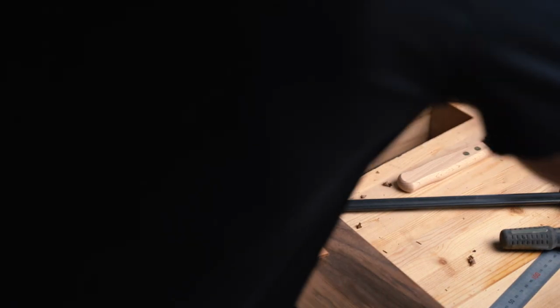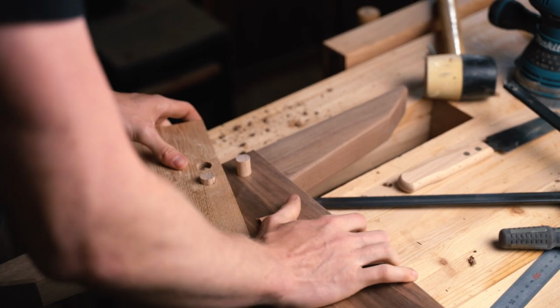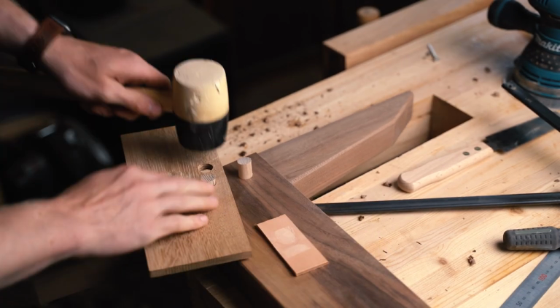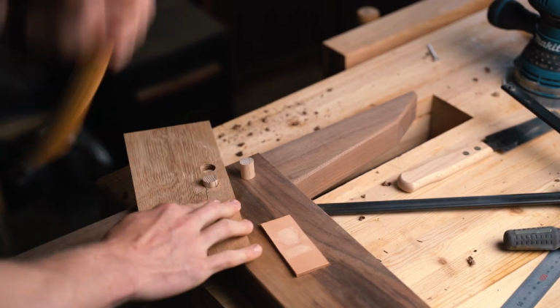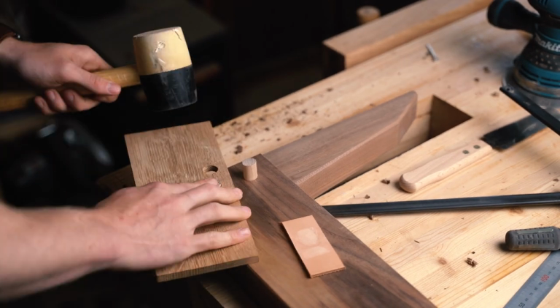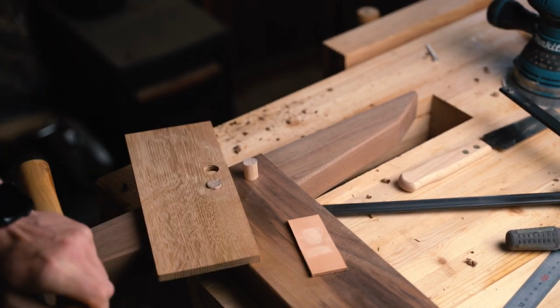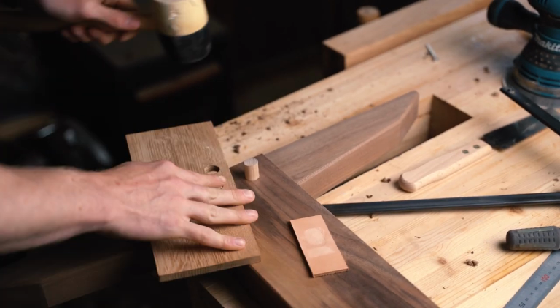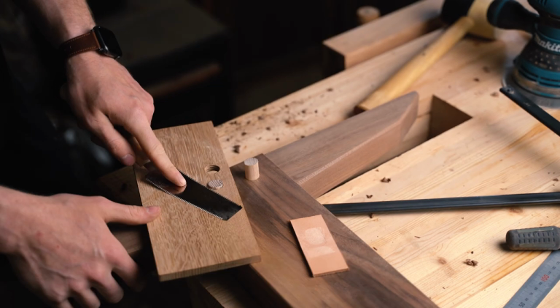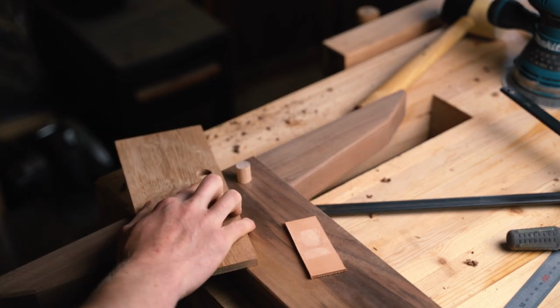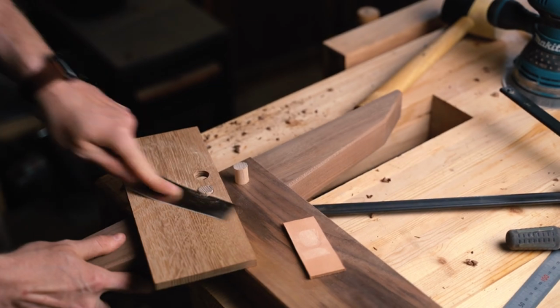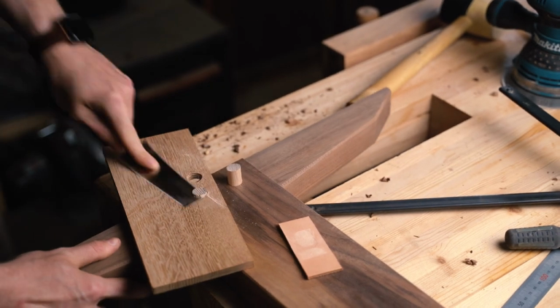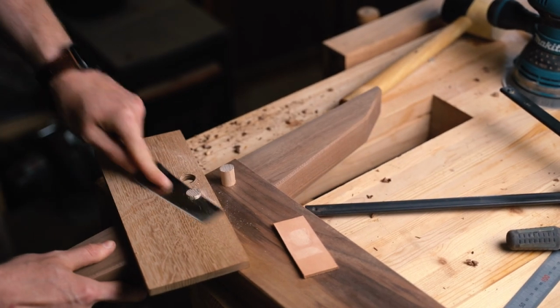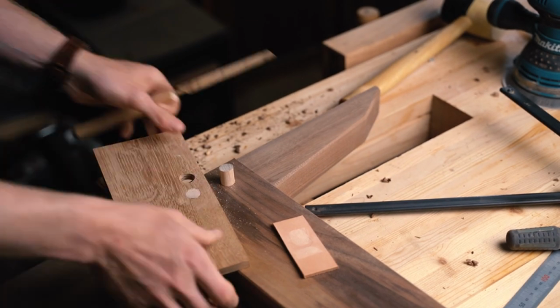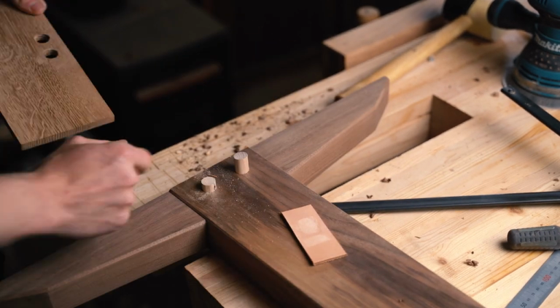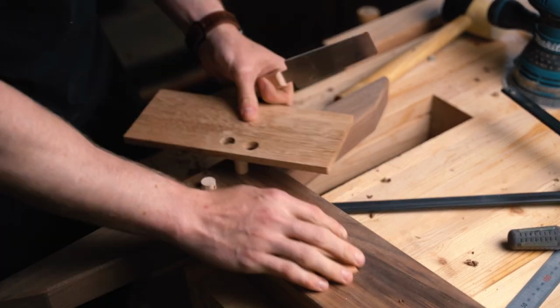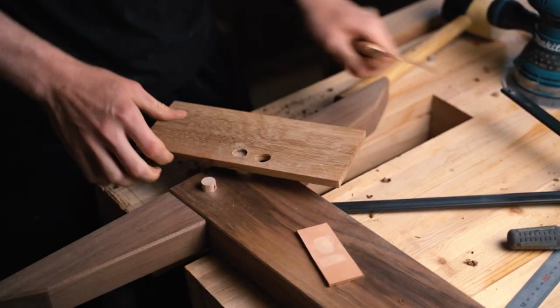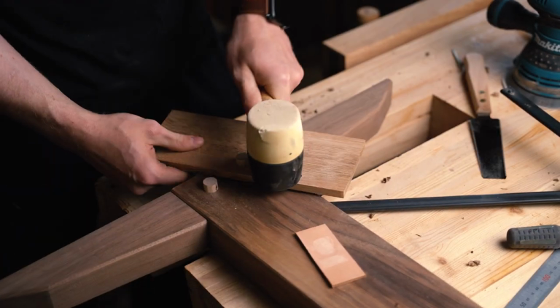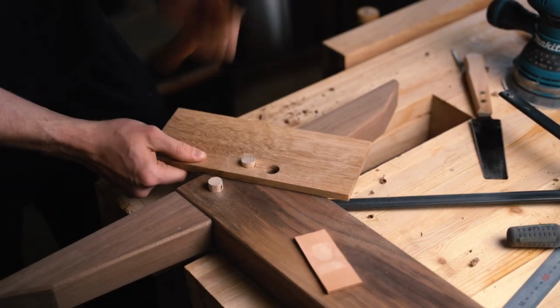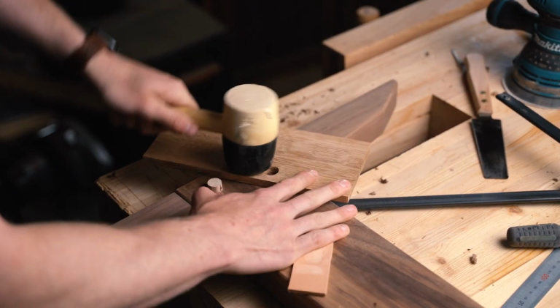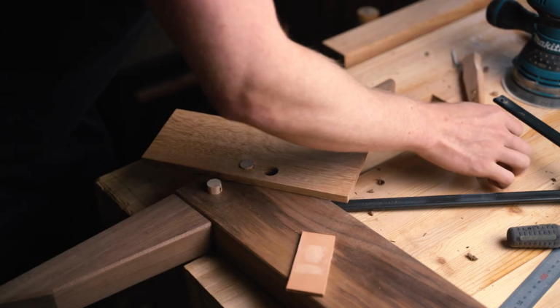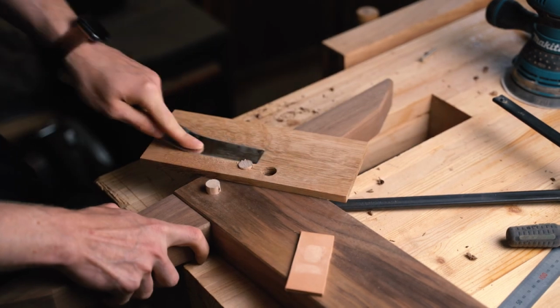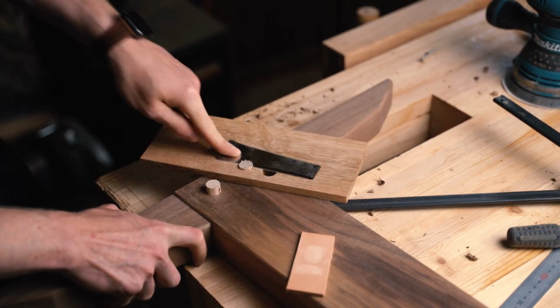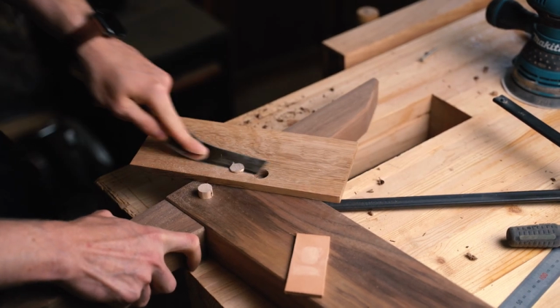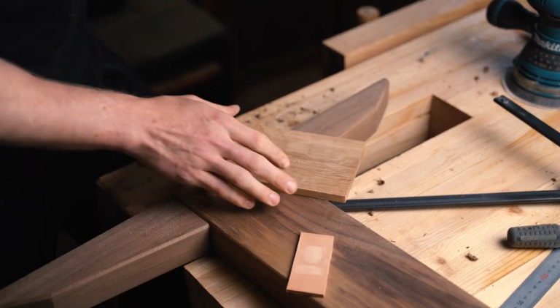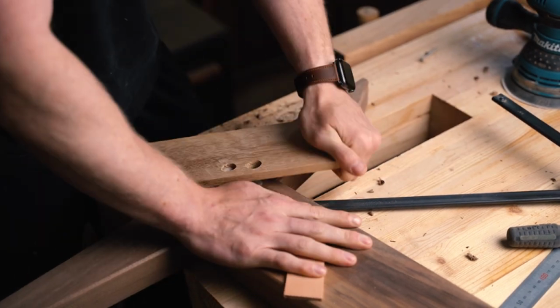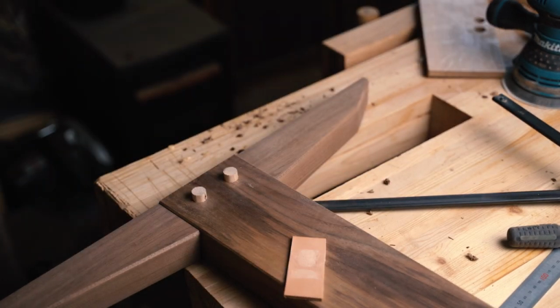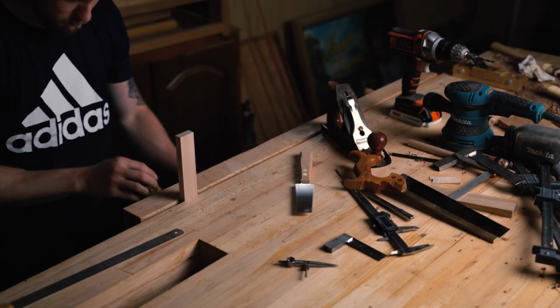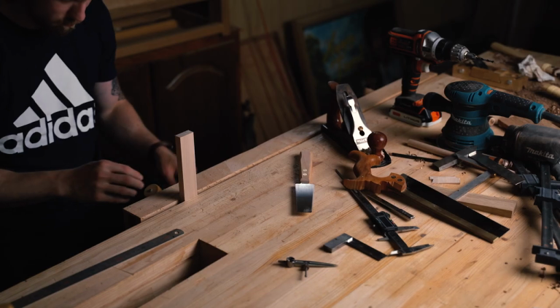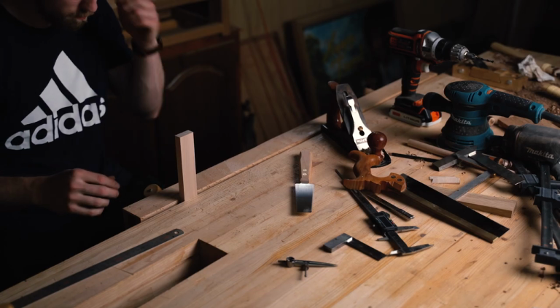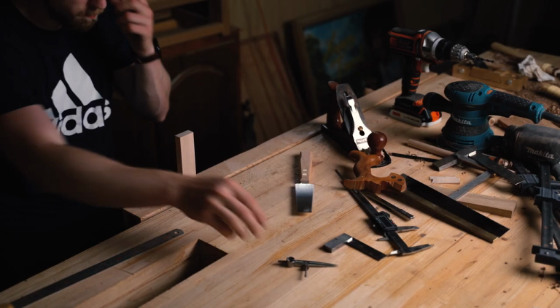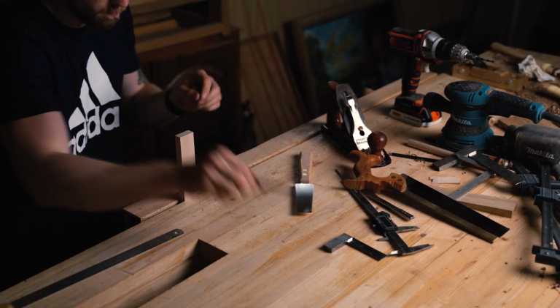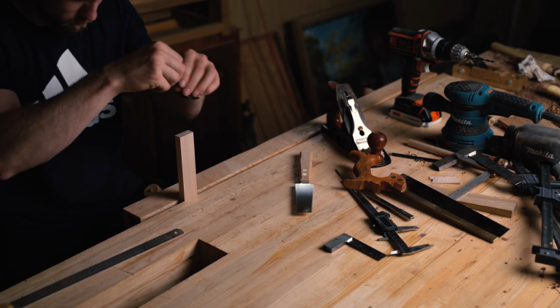Here I'm going to be using one of my new tools — can you guess what it is? A flush cut saw. I don't know why it's taken me this long to get one, but I should have had one a long, long time ago. So if you don't have one, highly recommend it.